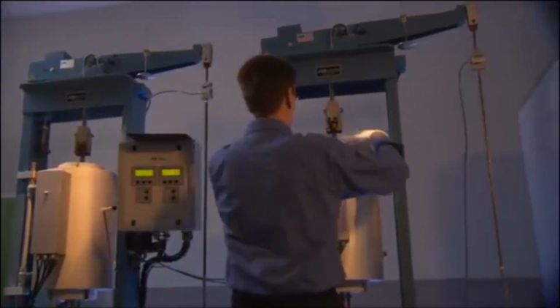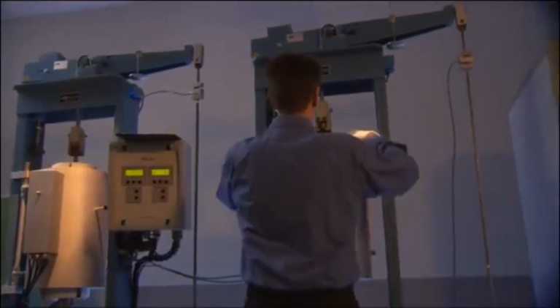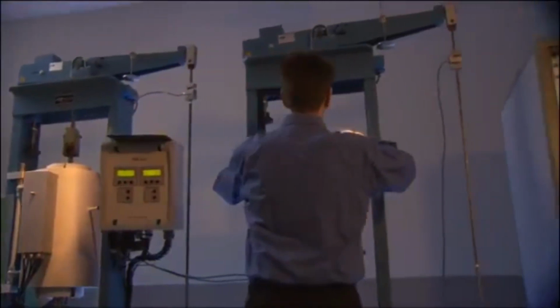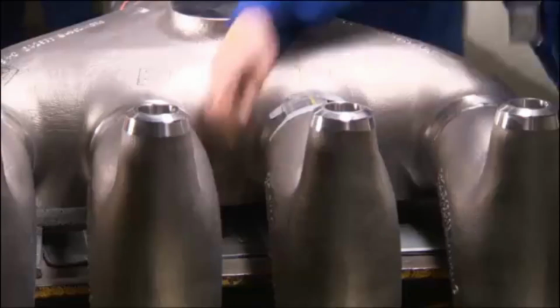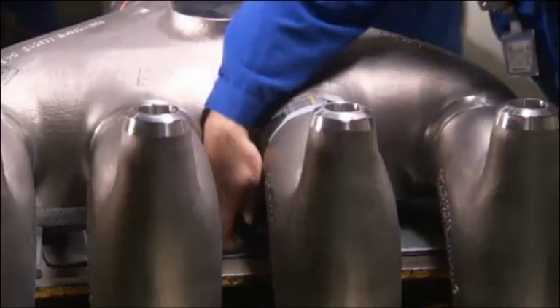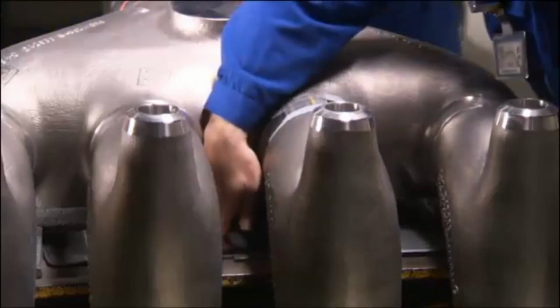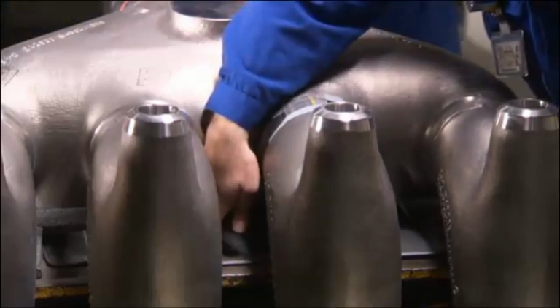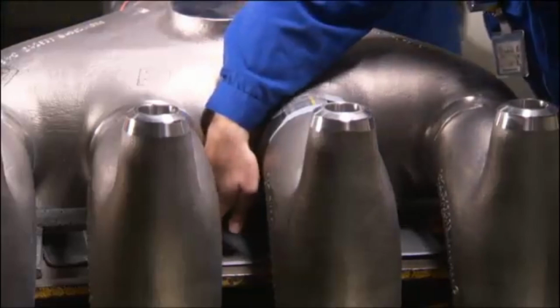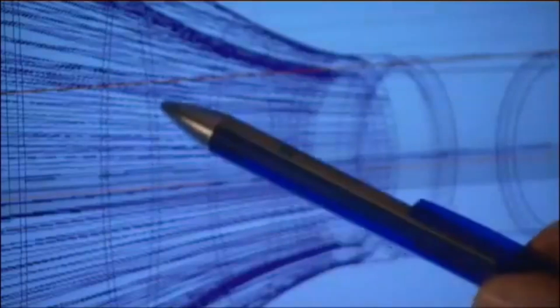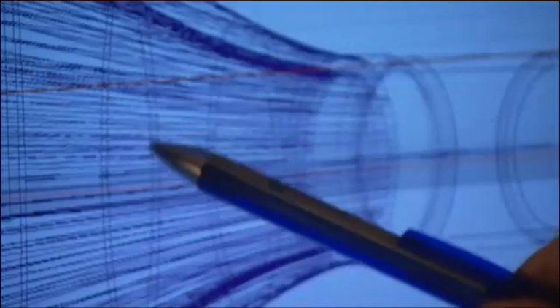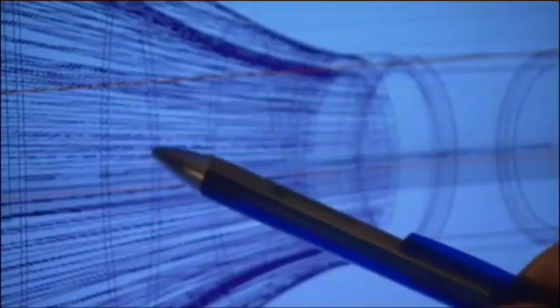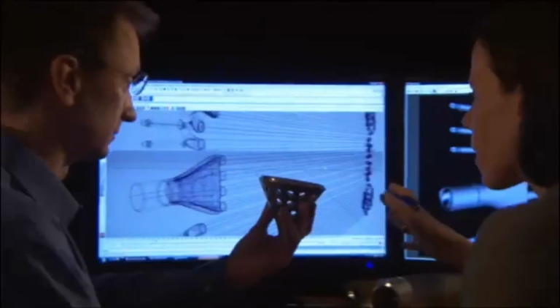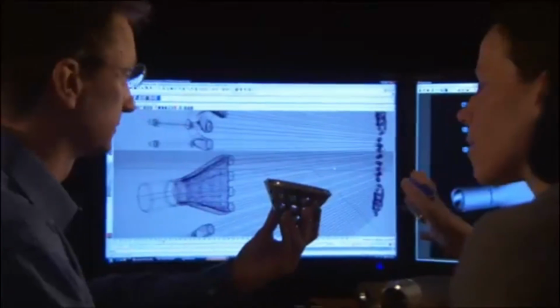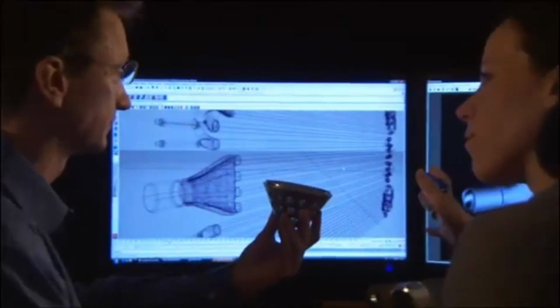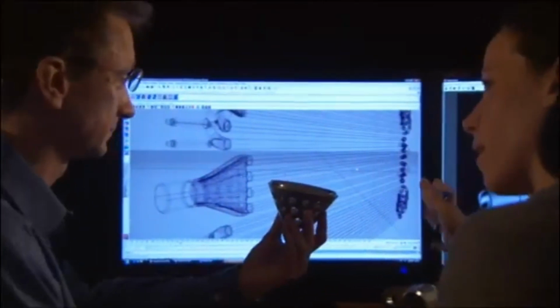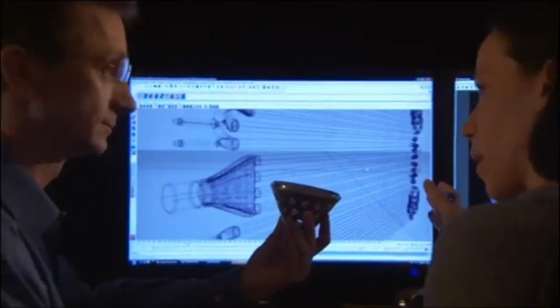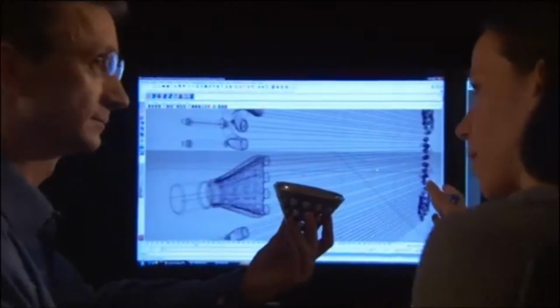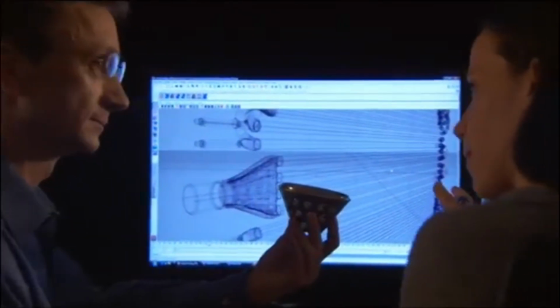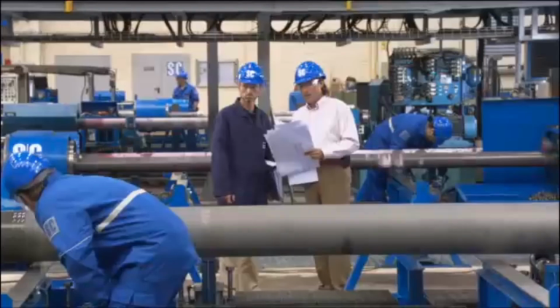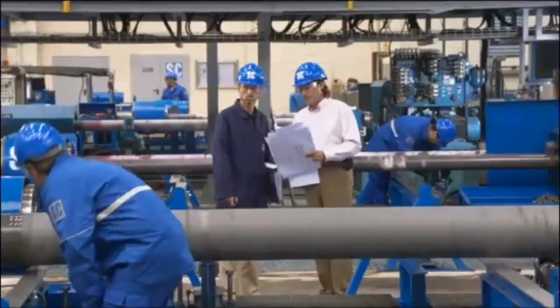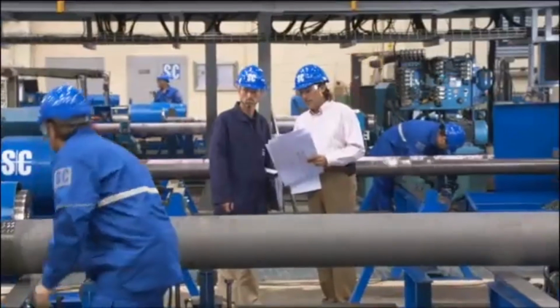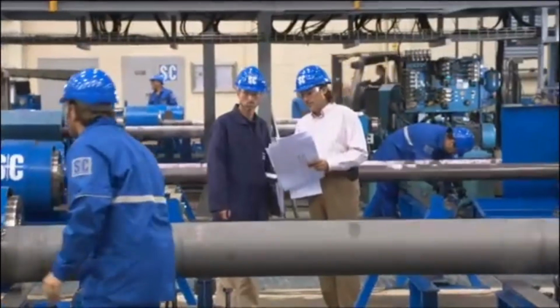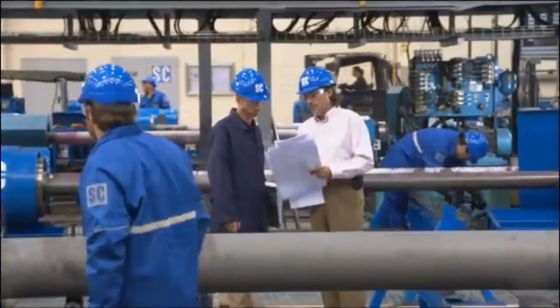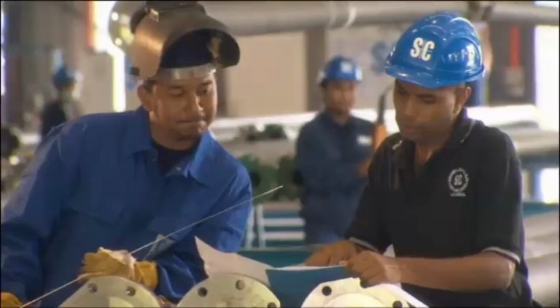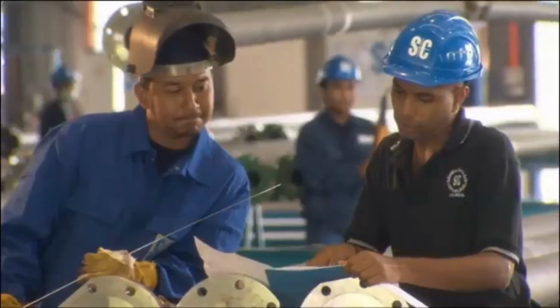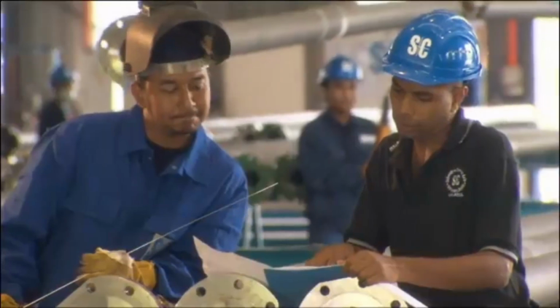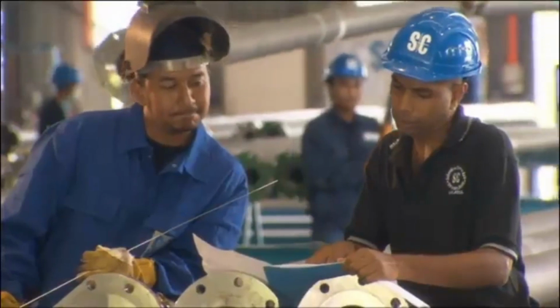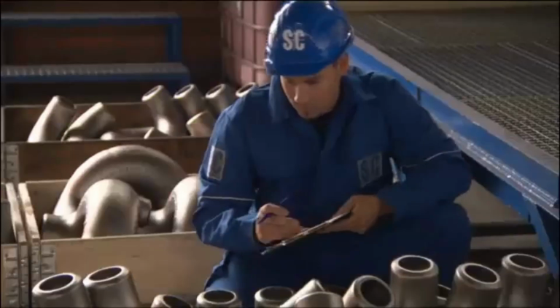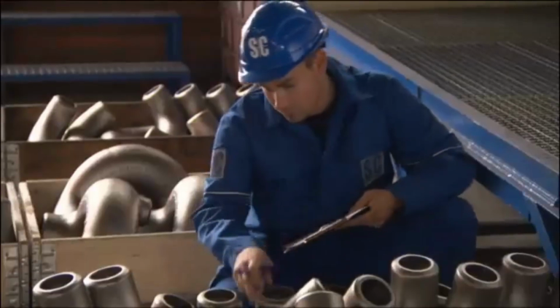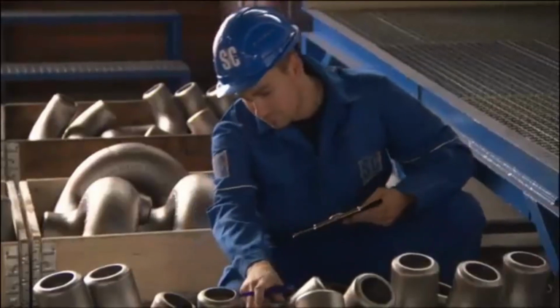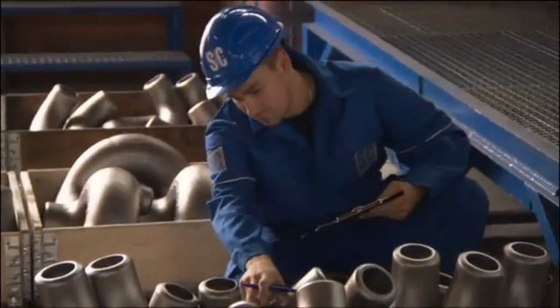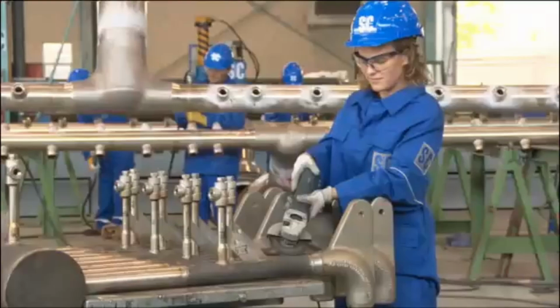The testing and laboratory center is certified to international standards, along with strict quality benchmarks, ensuring consistent excellence across all products.